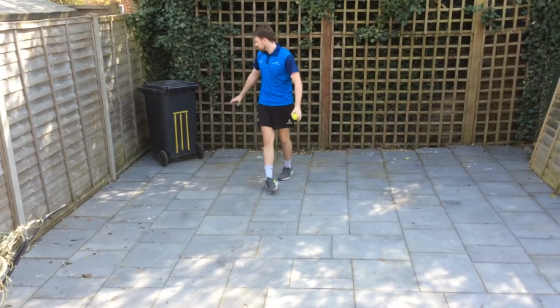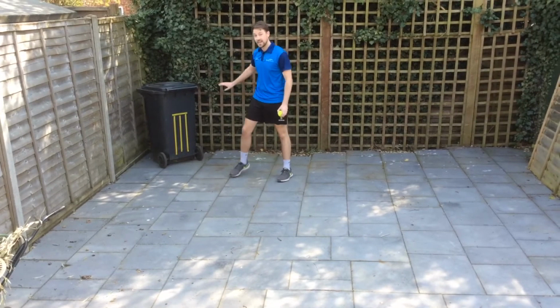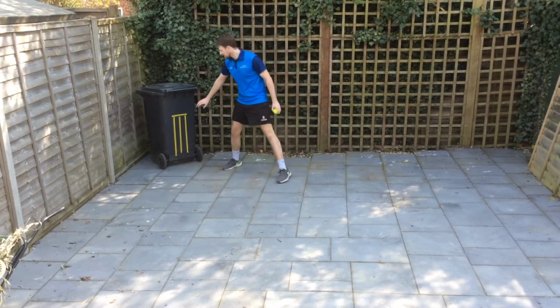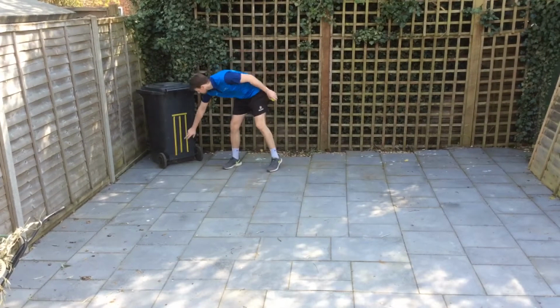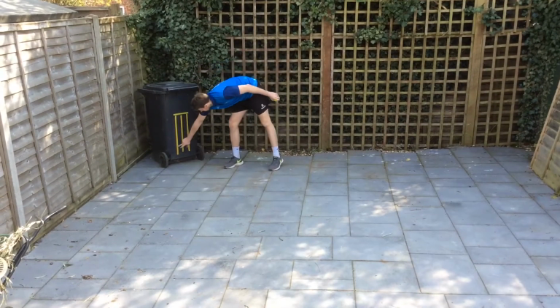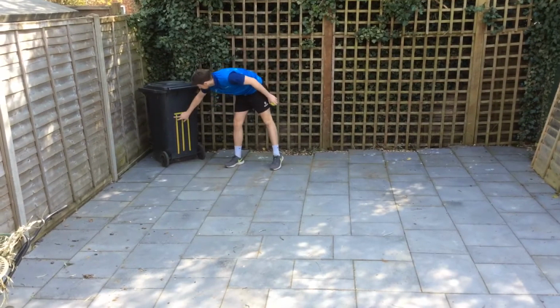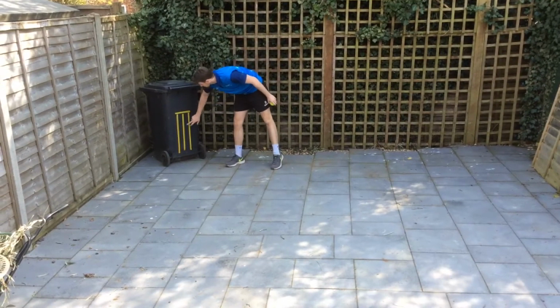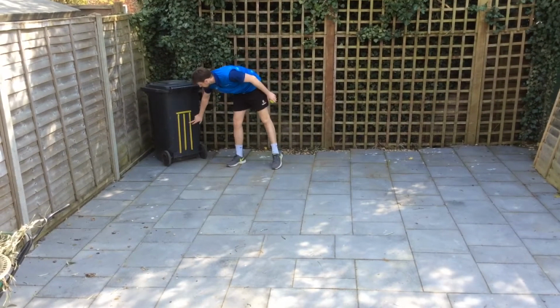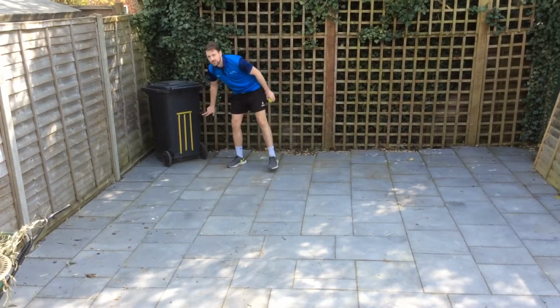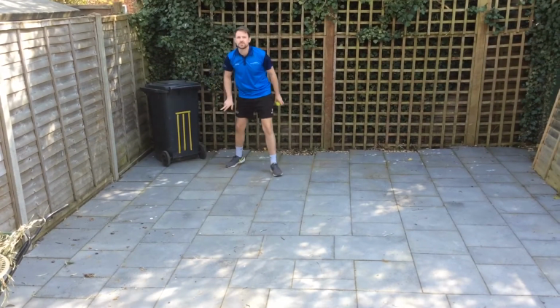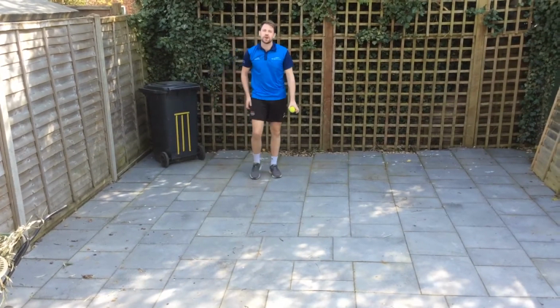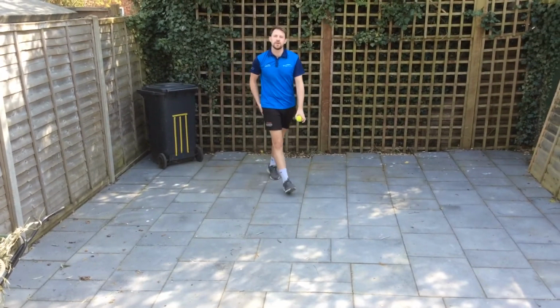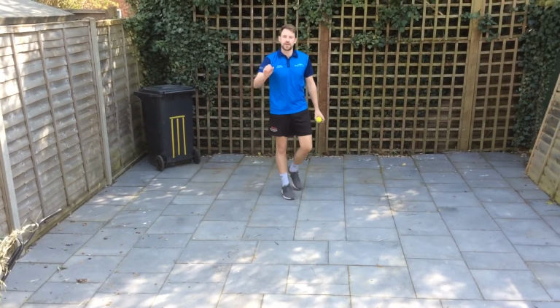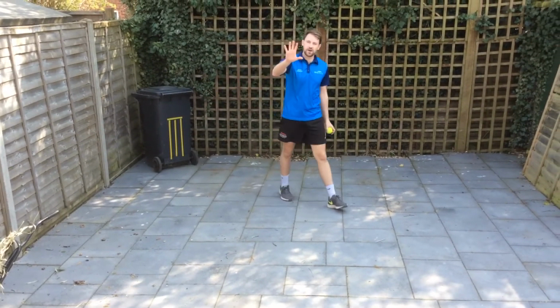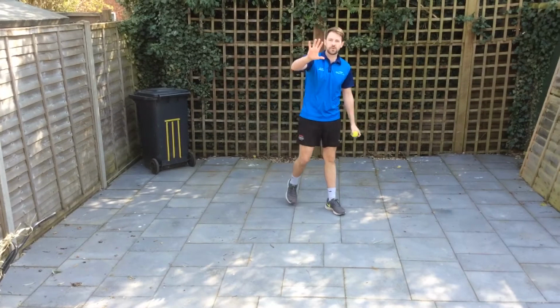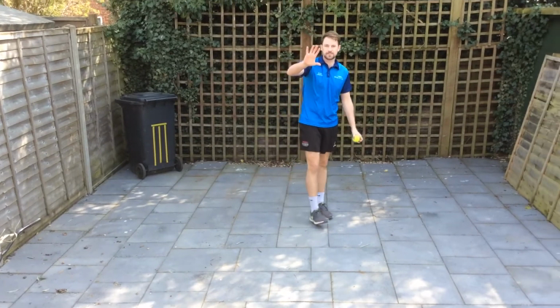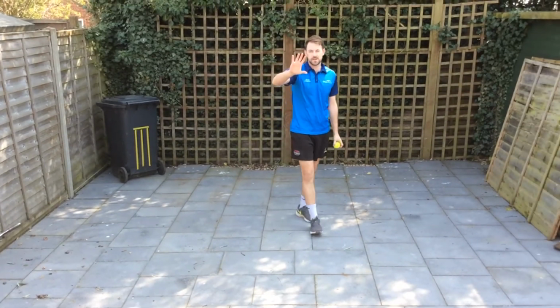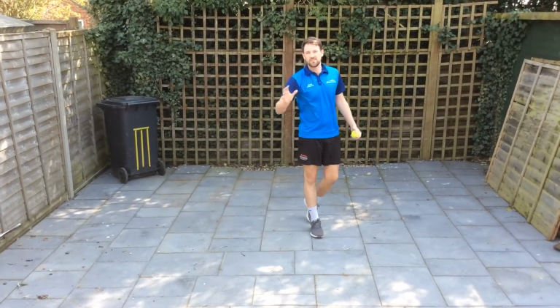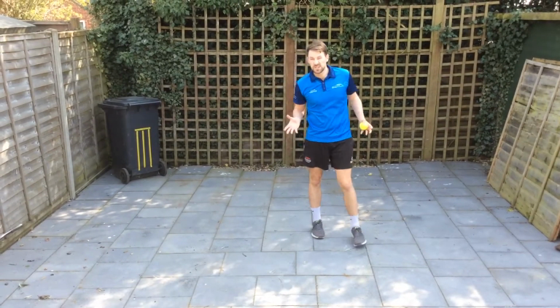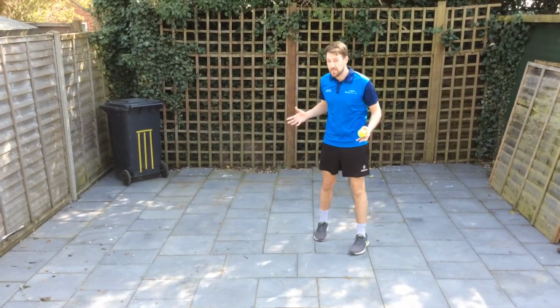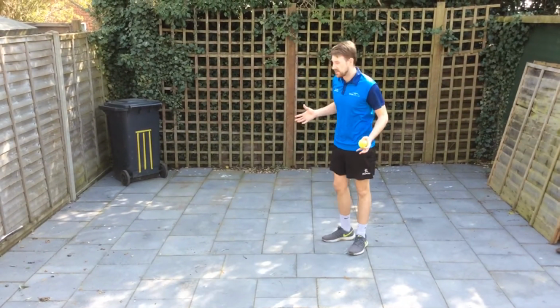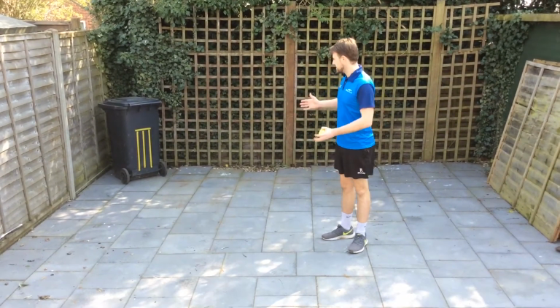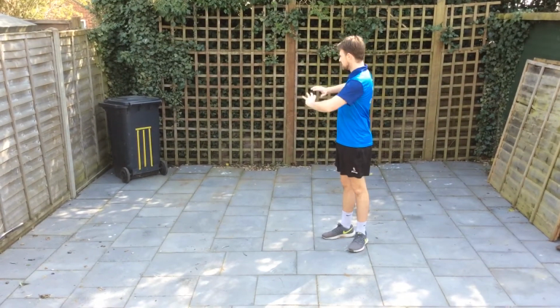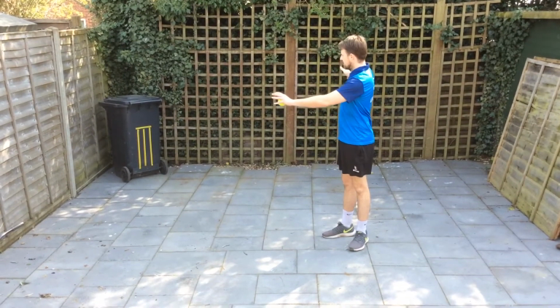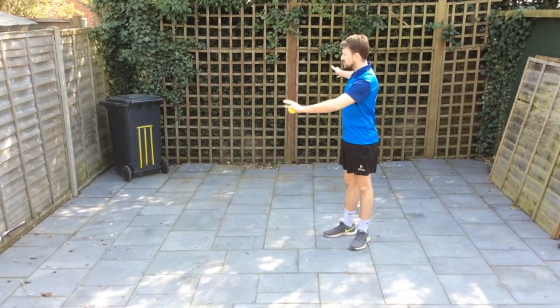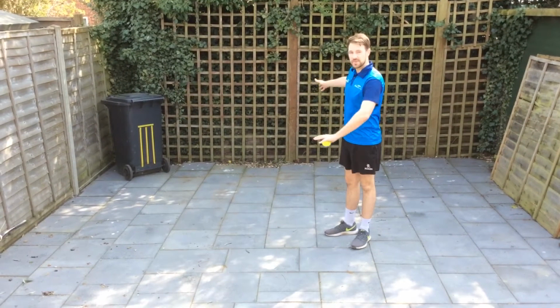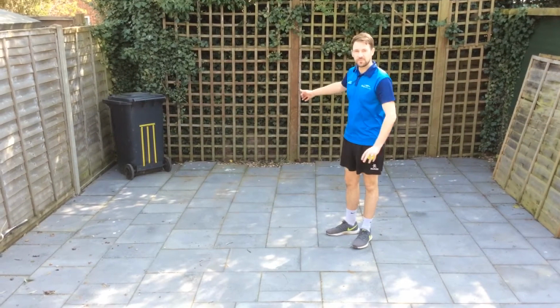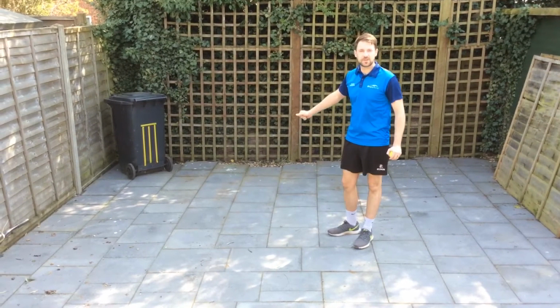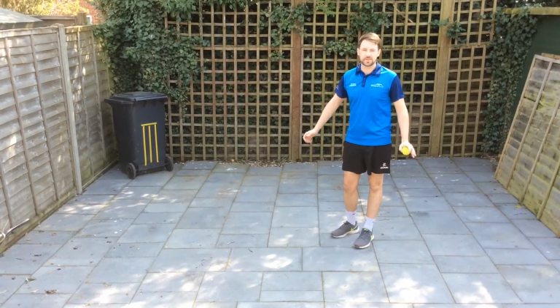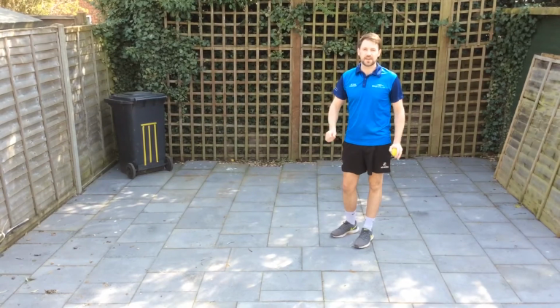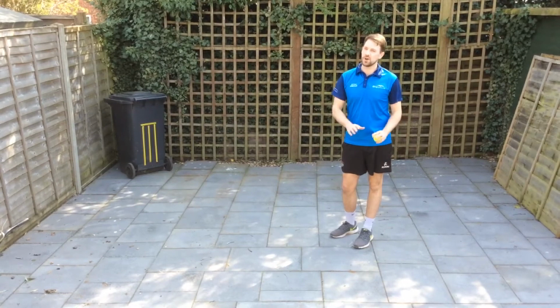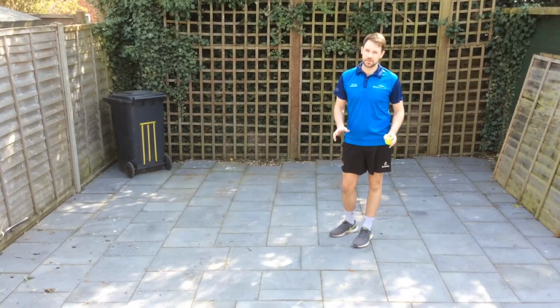If you hit the stumps — if you hit your bit of tape or you hit your stumps that you've got at home — you get five points. Unfortunately, if you miss the bin or totally miss the stumps, no points.